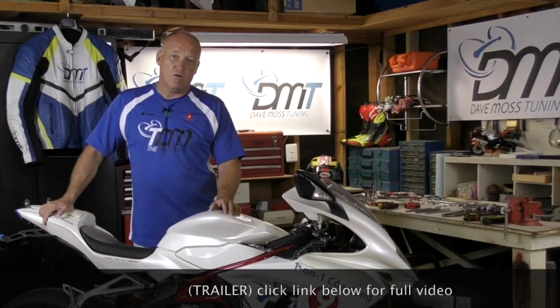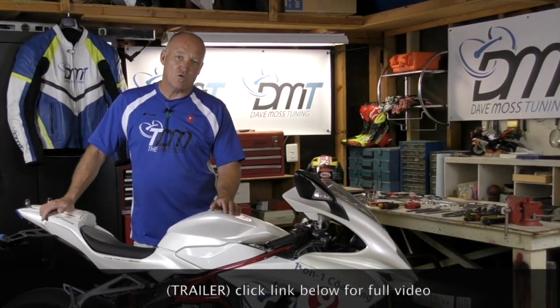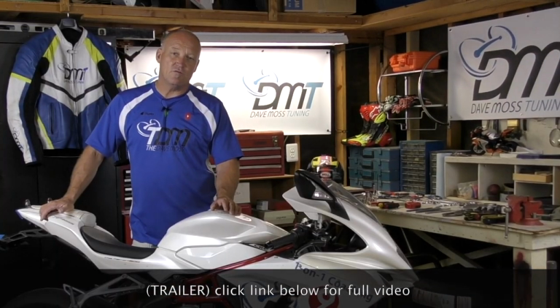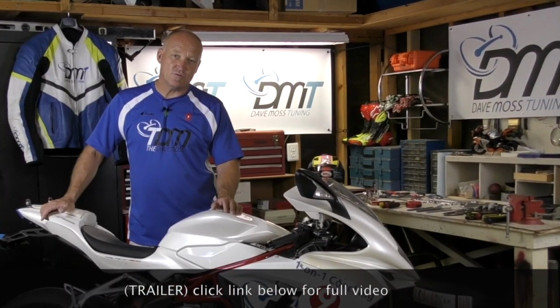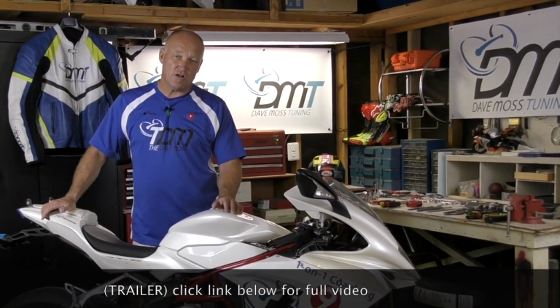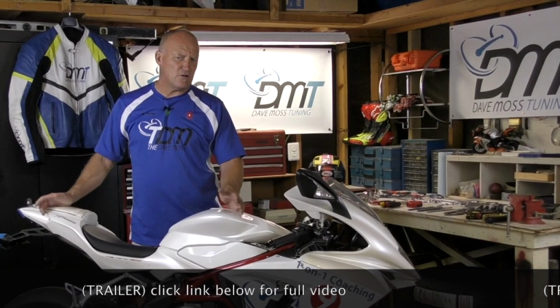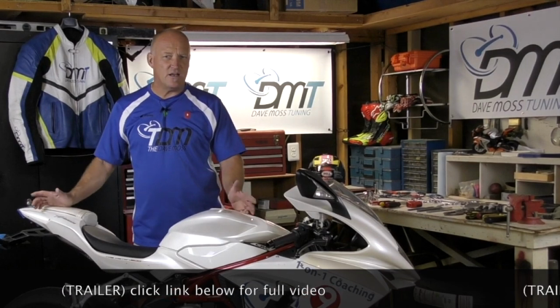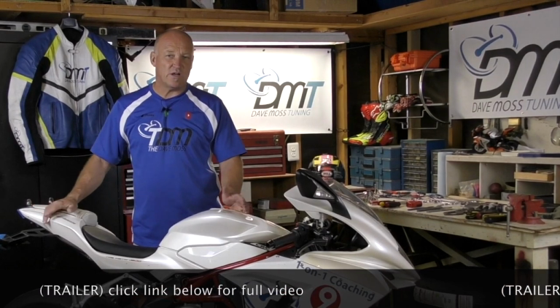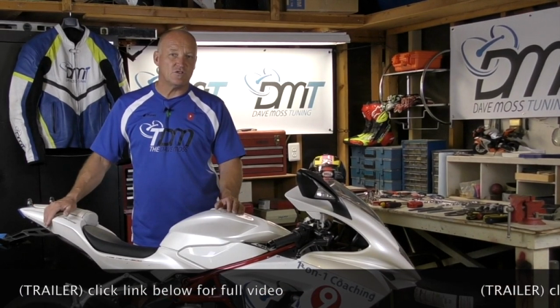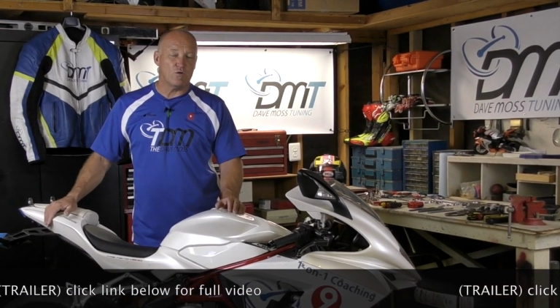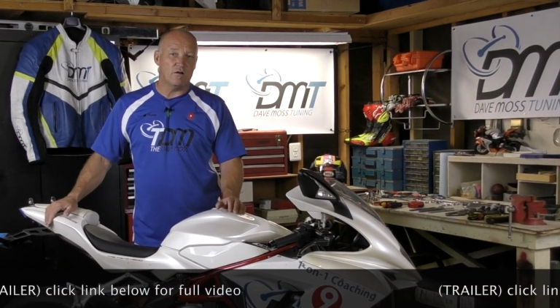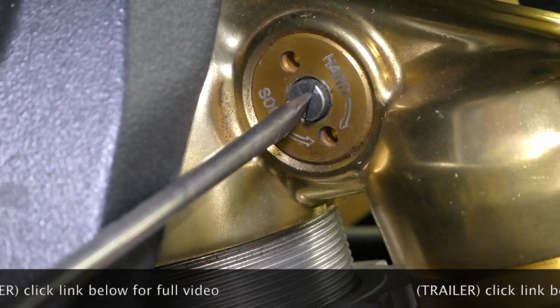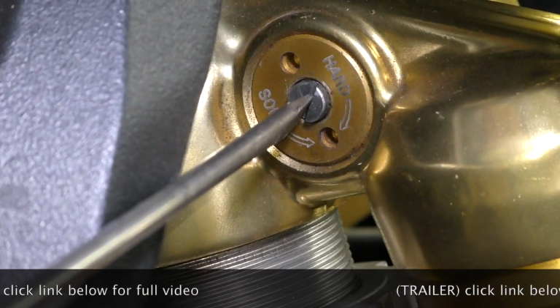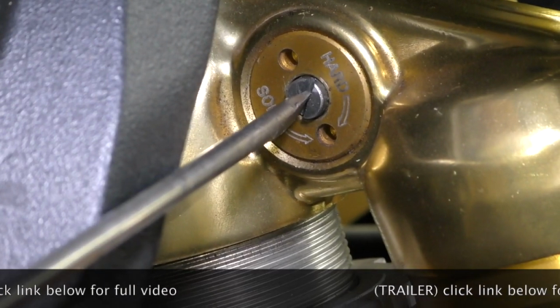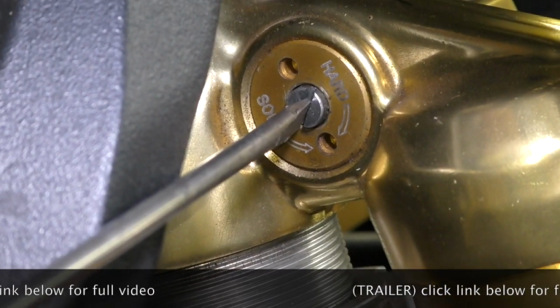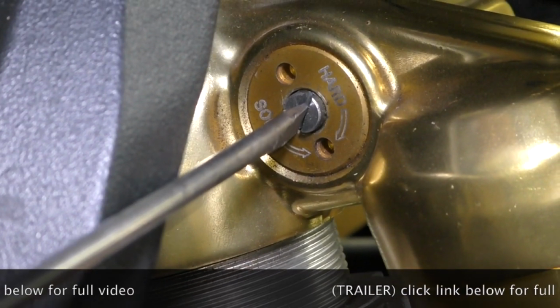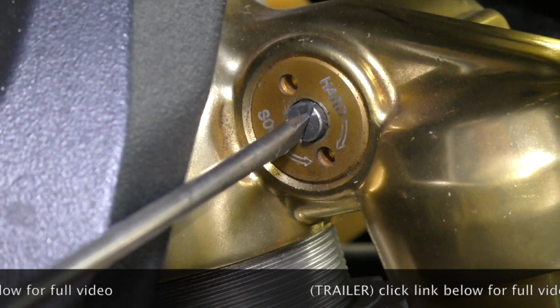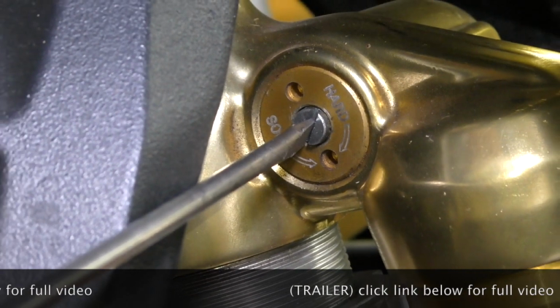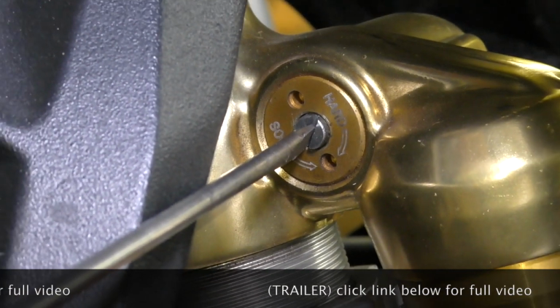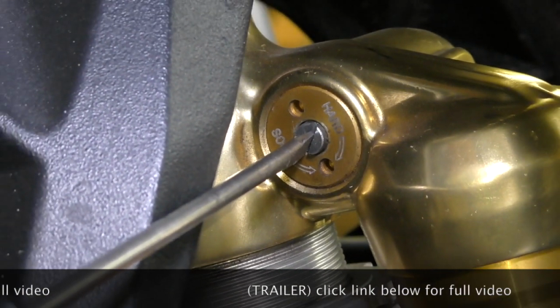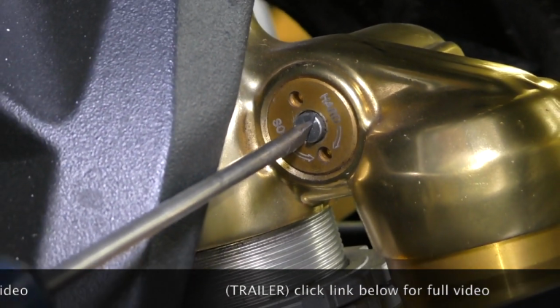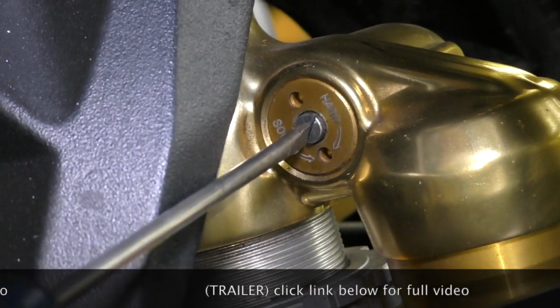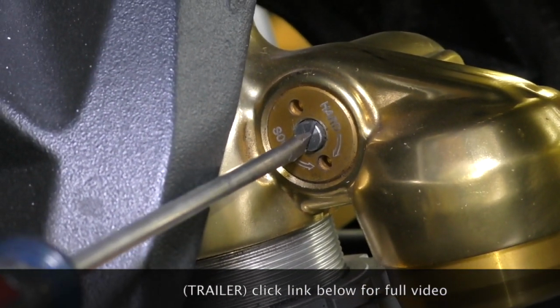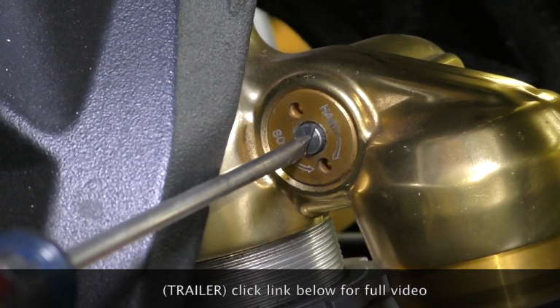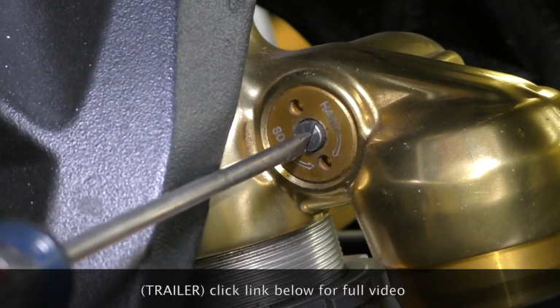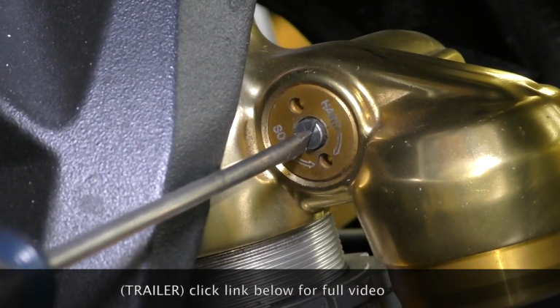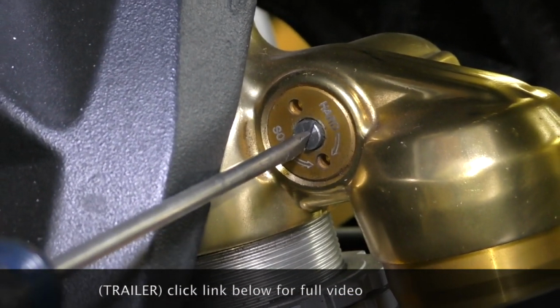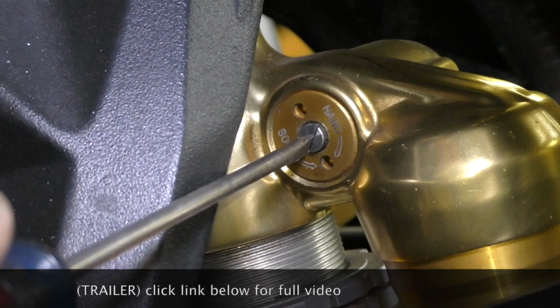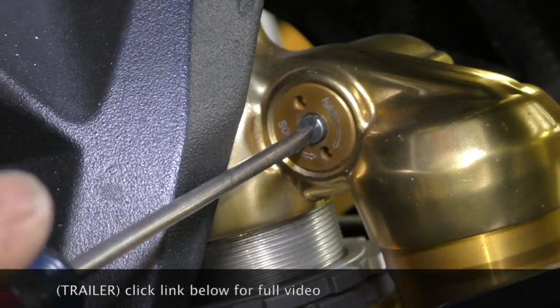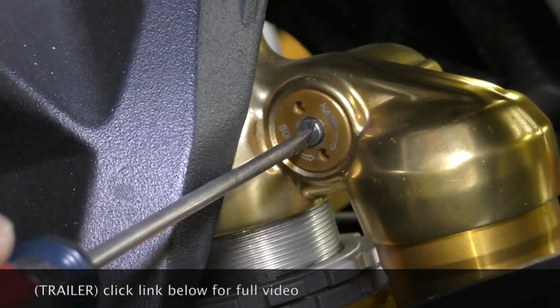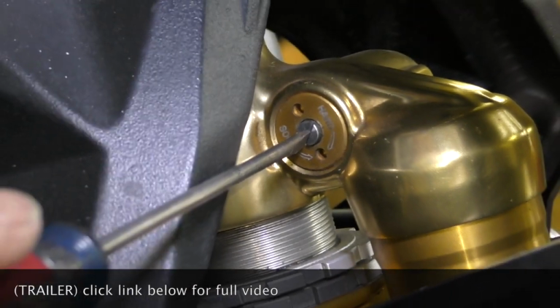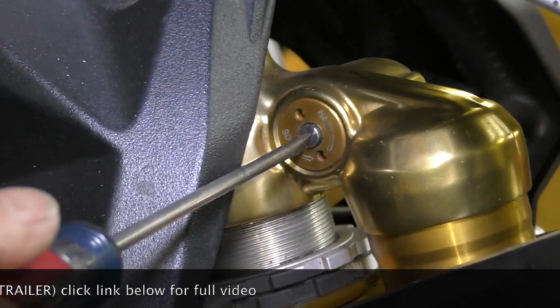One of the great confusions with the shock is: how do I tell whether my compression is right or wrong? Now you're really fine-tuning the range of adjustment that feels best to you by making data point changes, knowing what you're doing and where you're ending up.